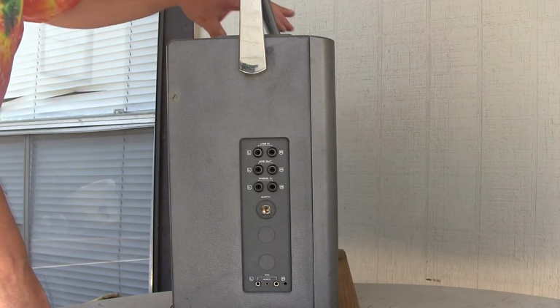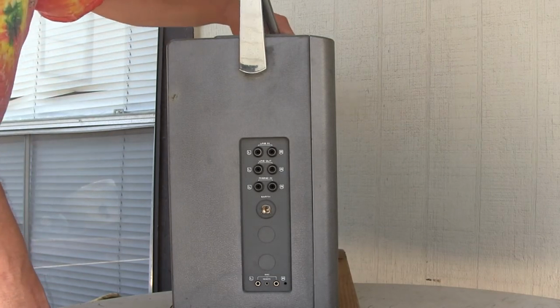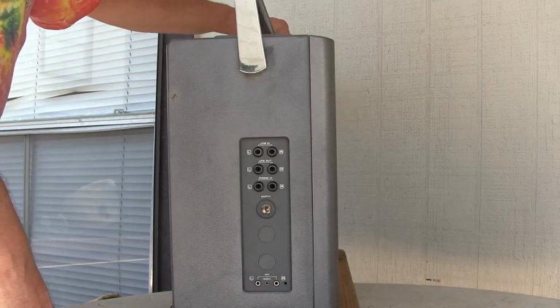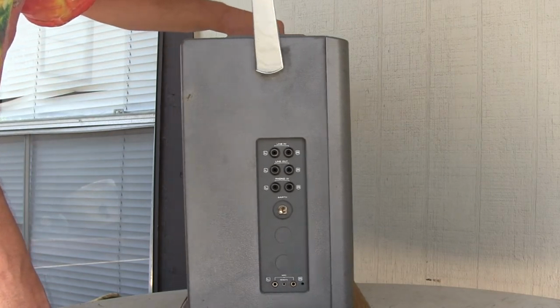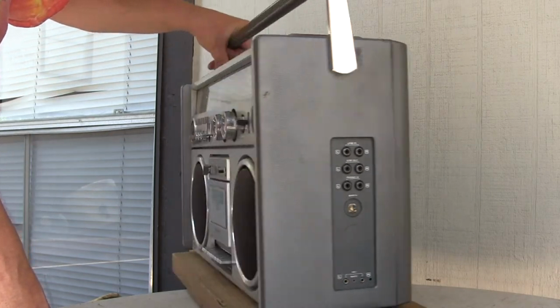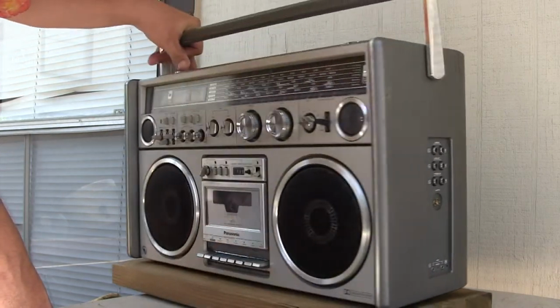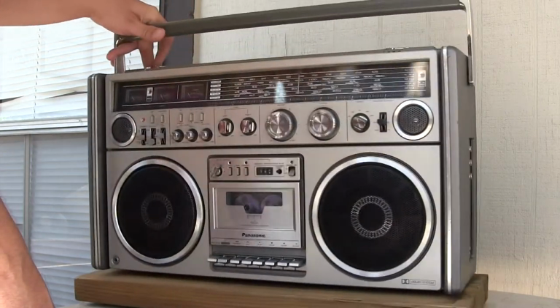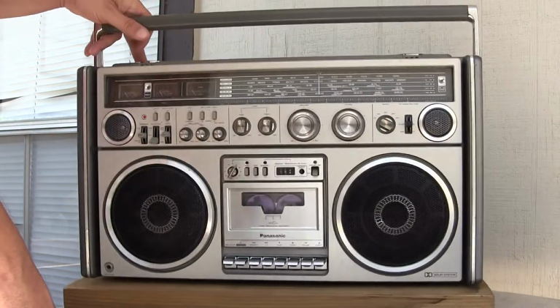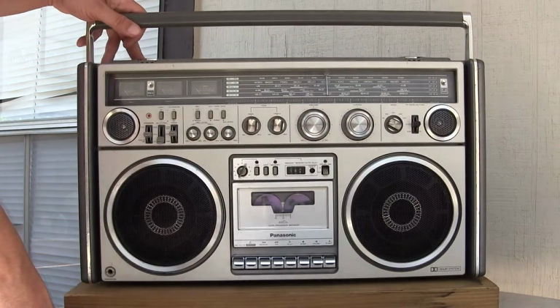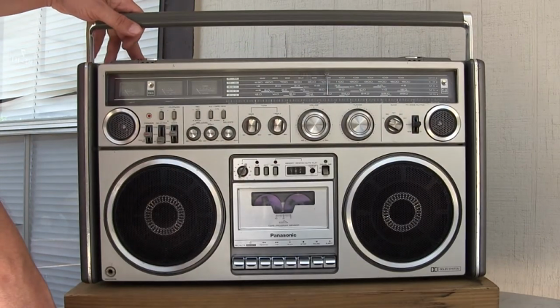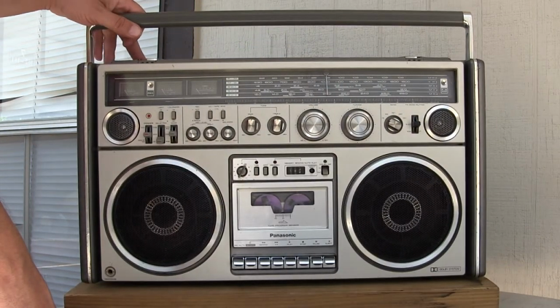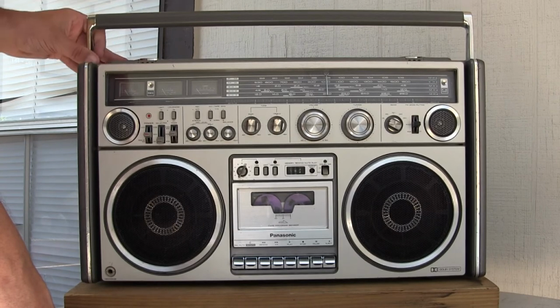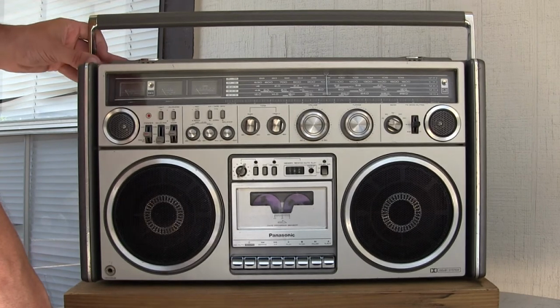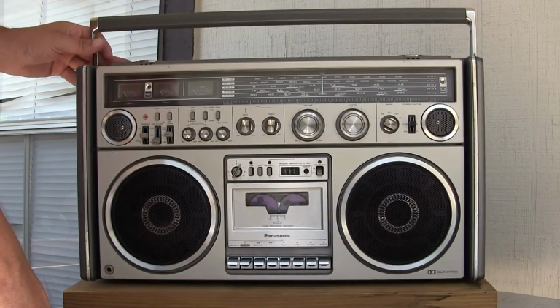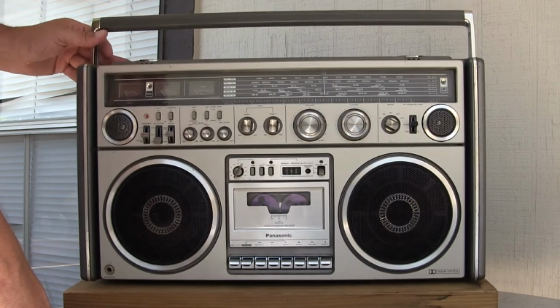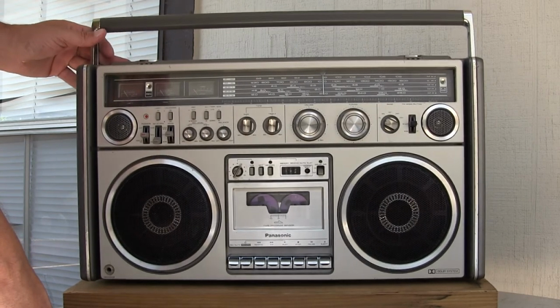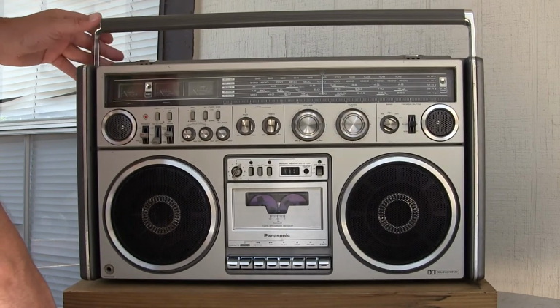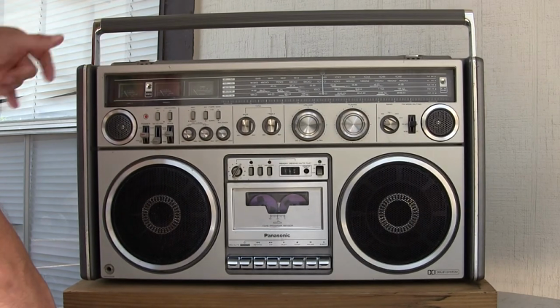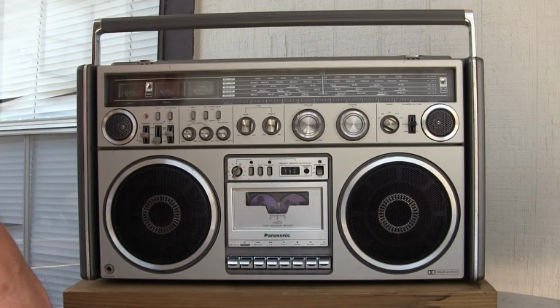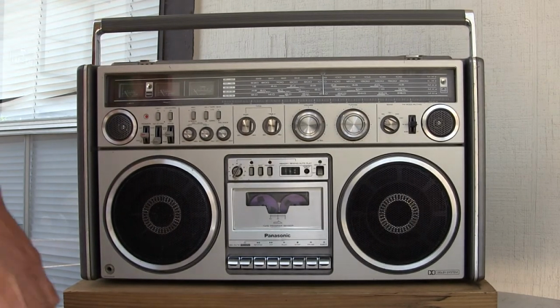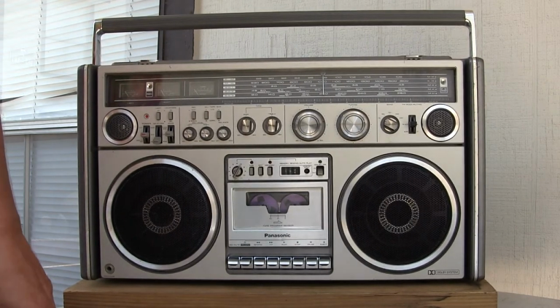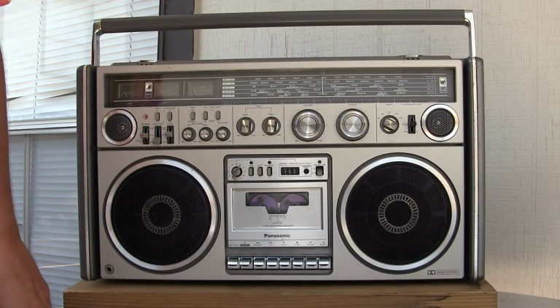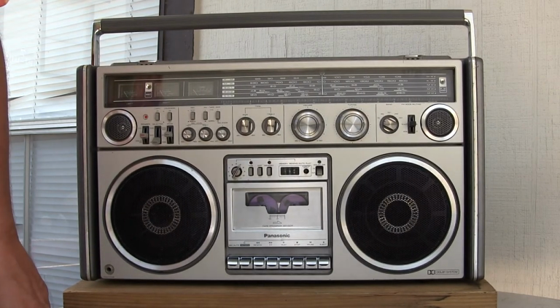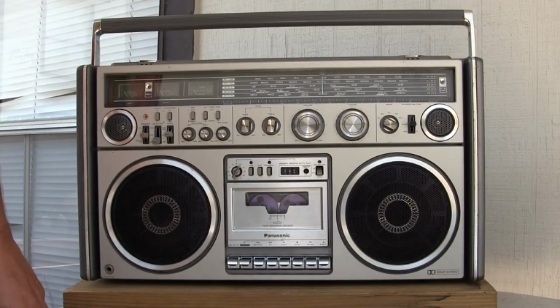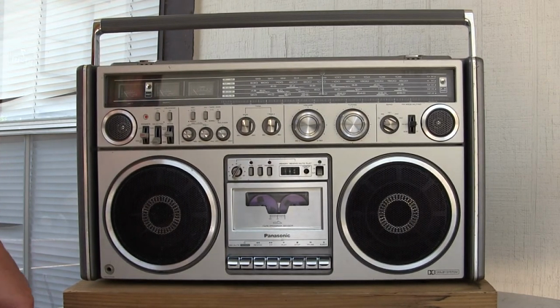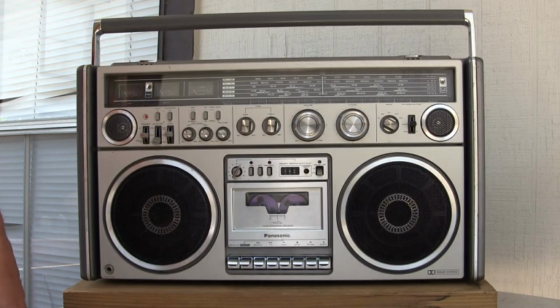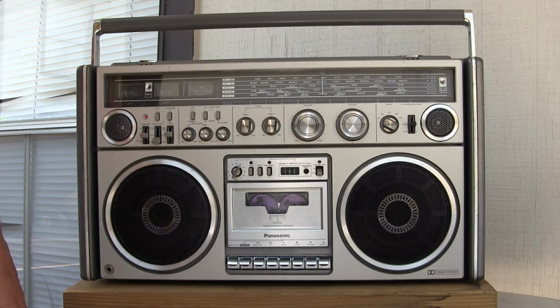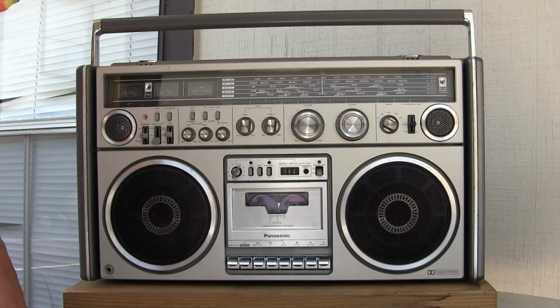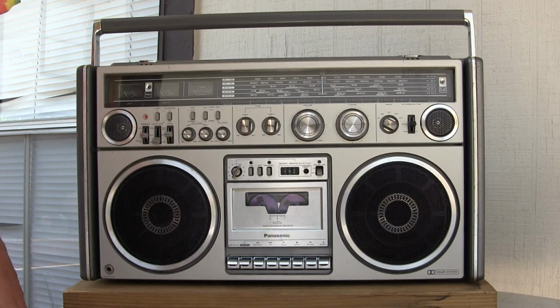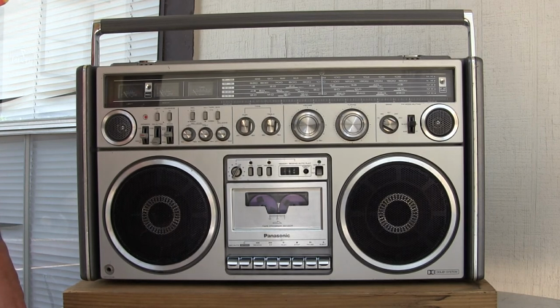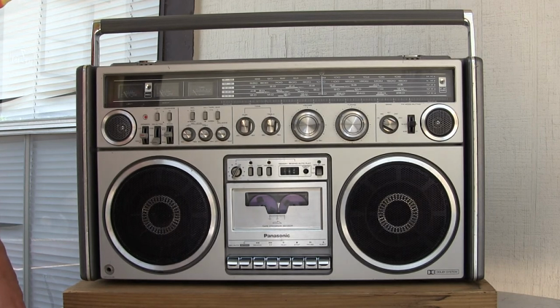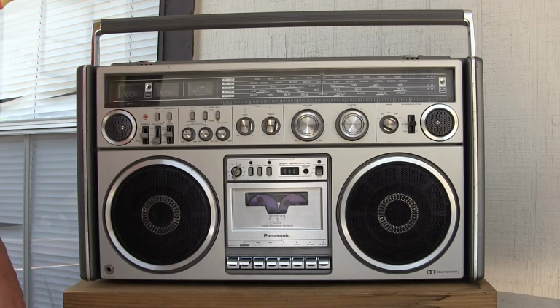It works. And once again, here is the front. So you can use this as a public address system and otherwise. This is the RX 7700. Thank you.